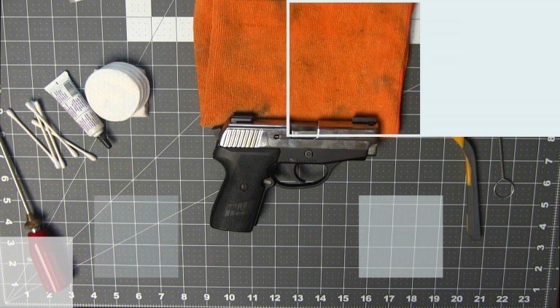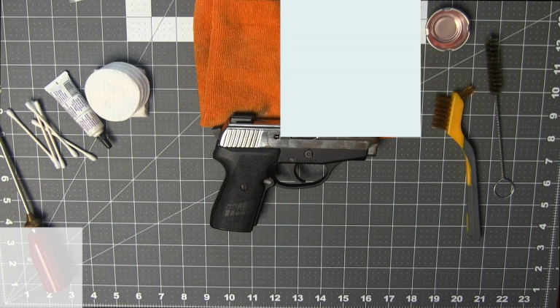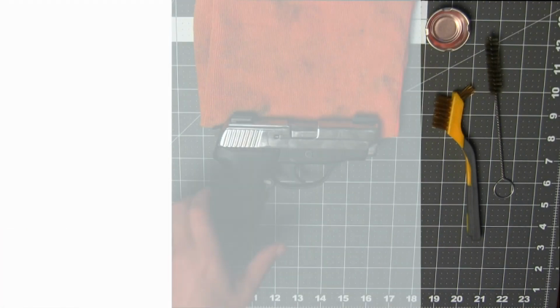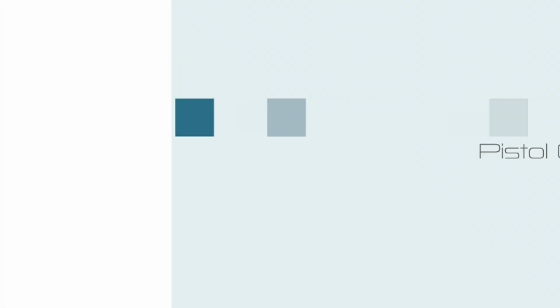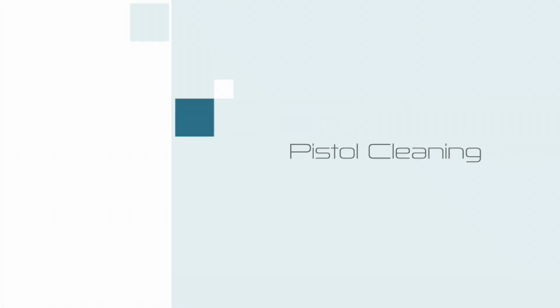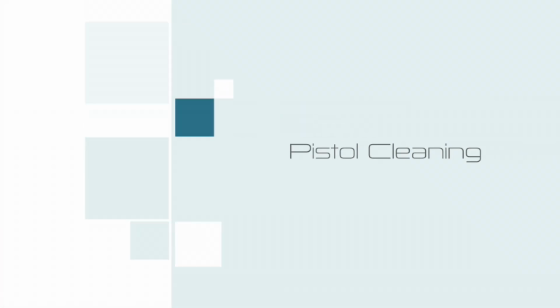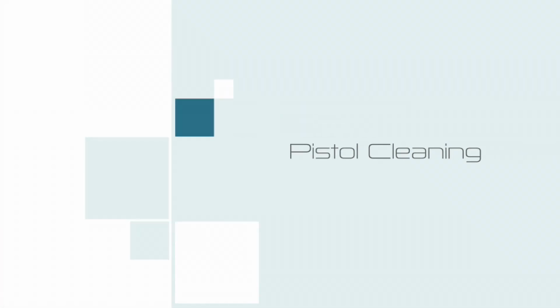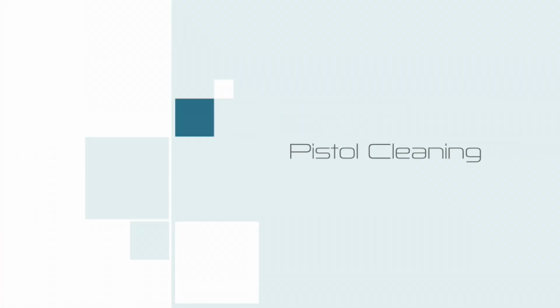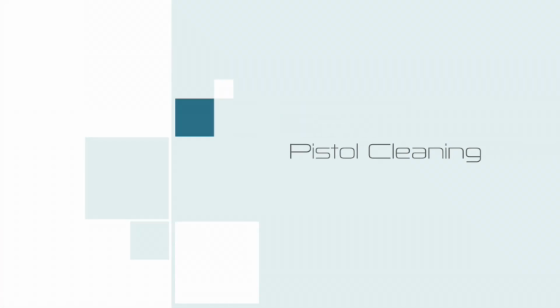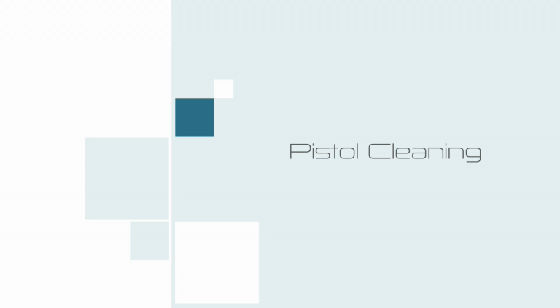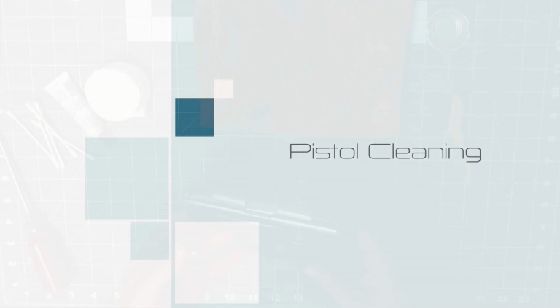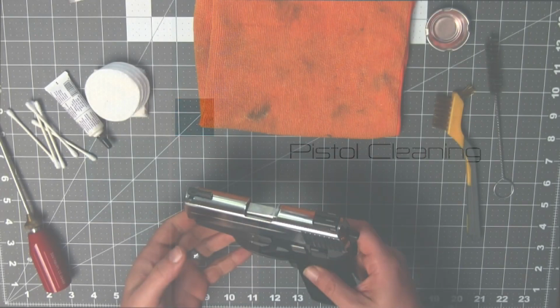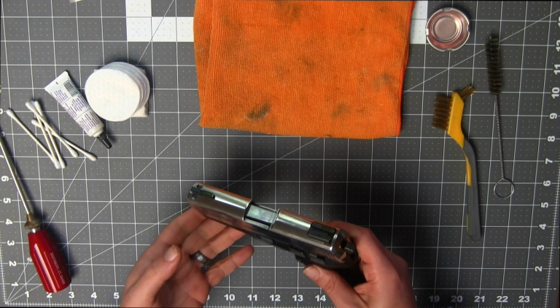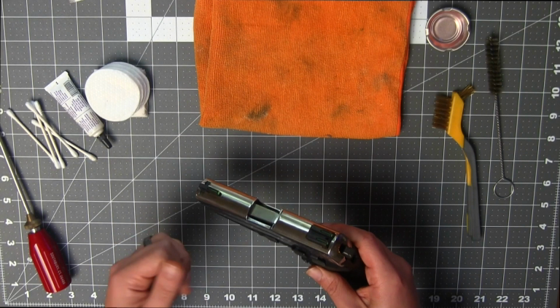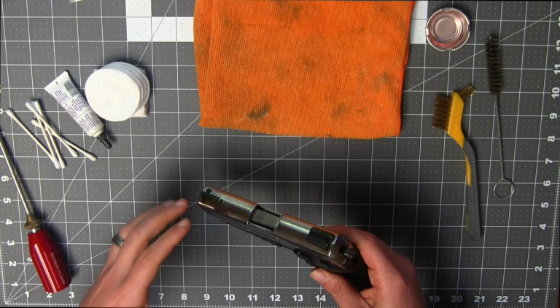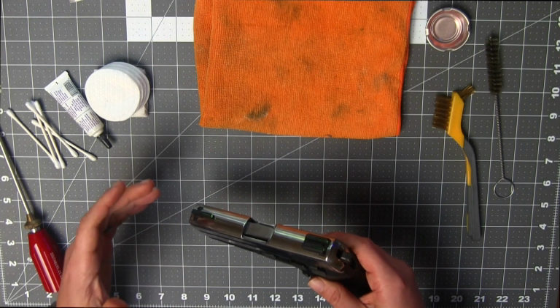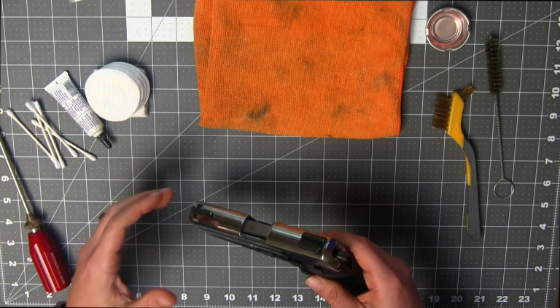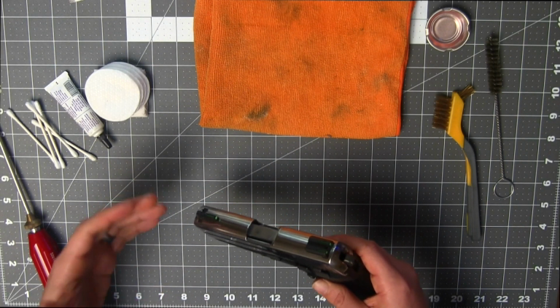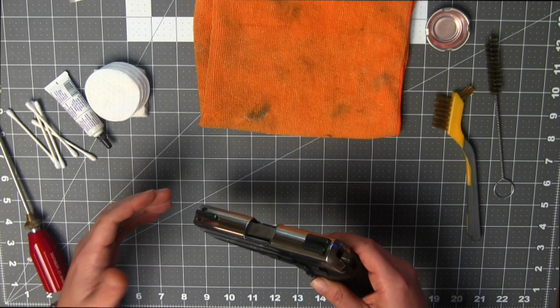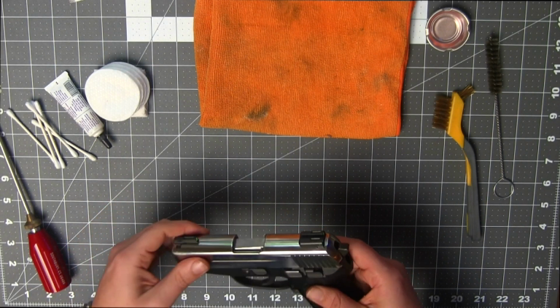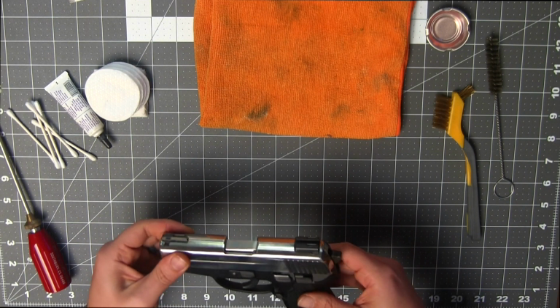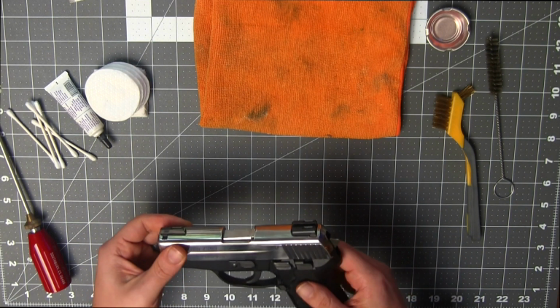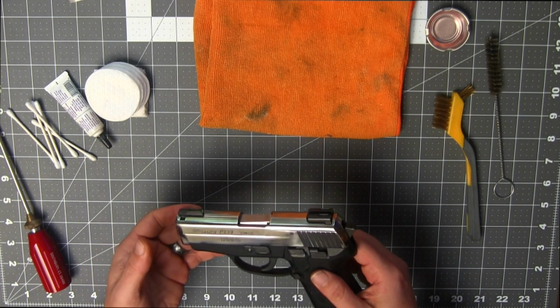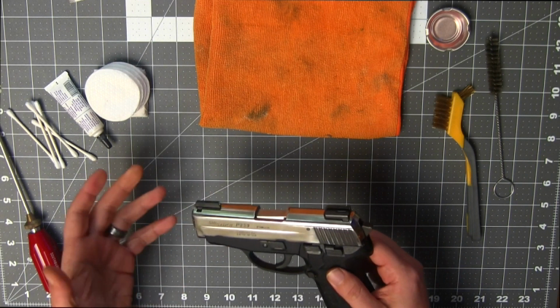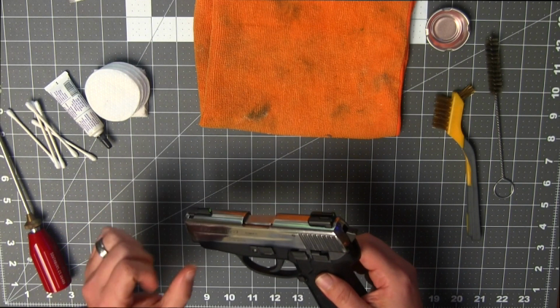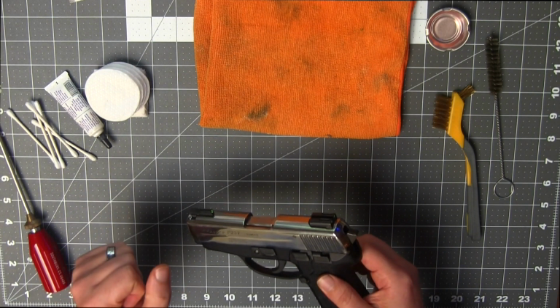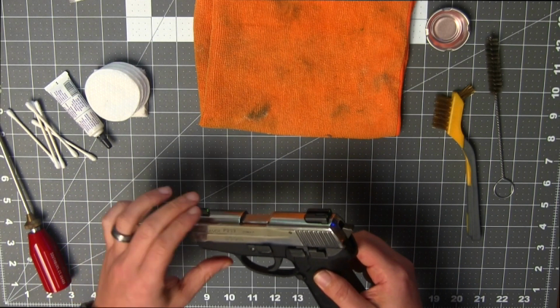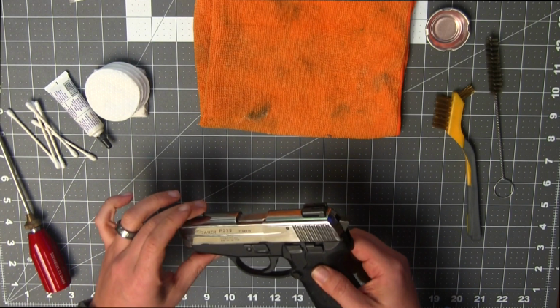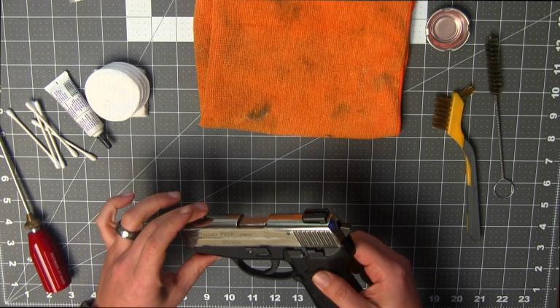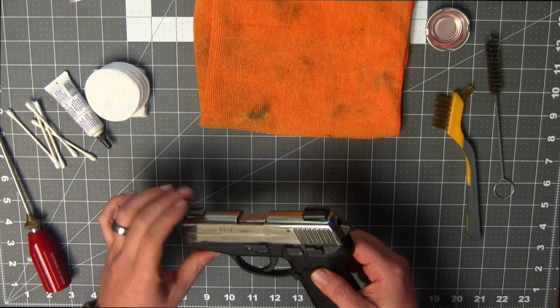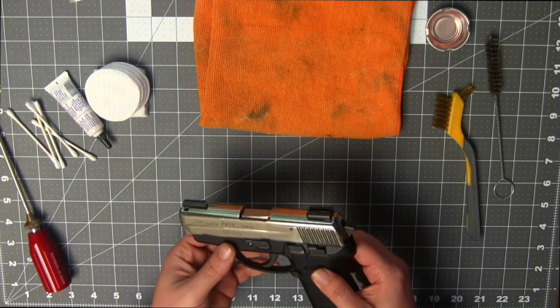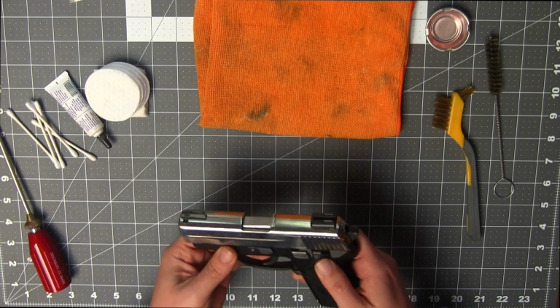Welcome back everybody. As of late, I've been getting a lot of questions about how I service my weapons post-range, prior to service. There's a lot of debate here, a lot of opinions, but you asked me my opinion, so I'm going to give you my general procedure for maintenance. In this example, we're using a P239 SIG.